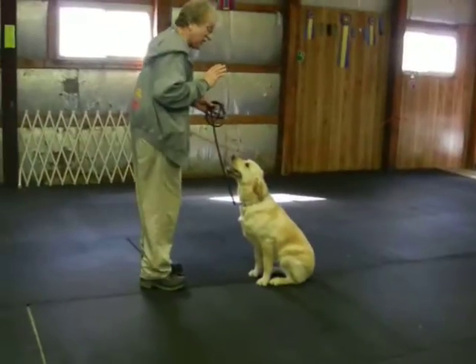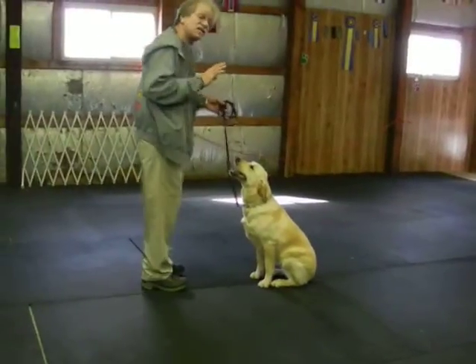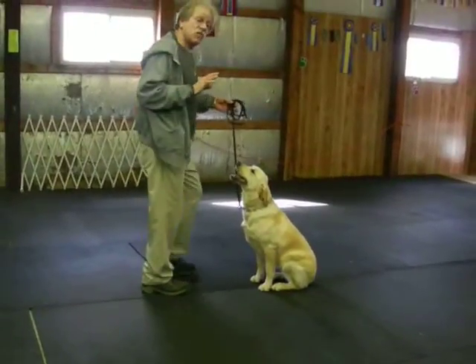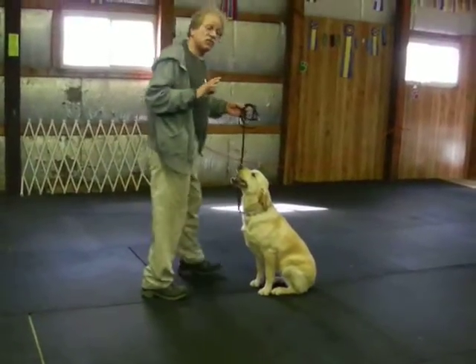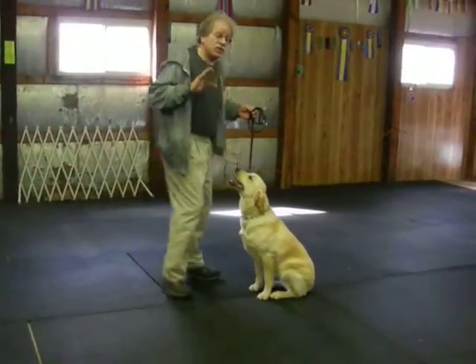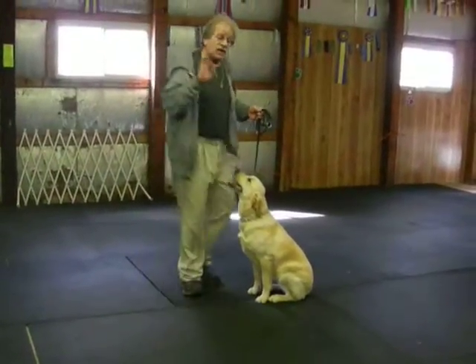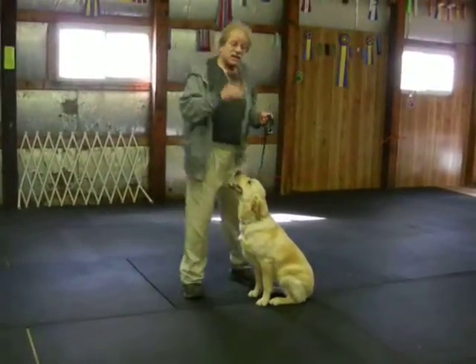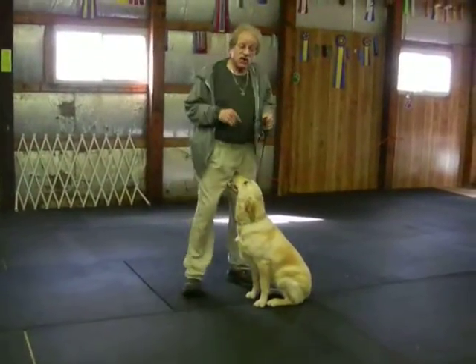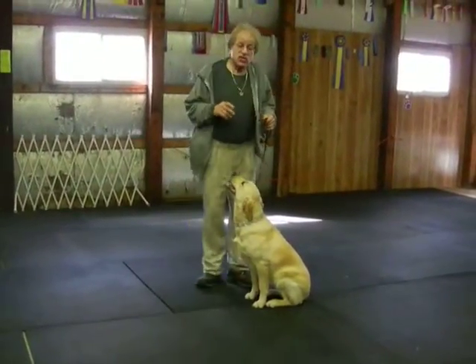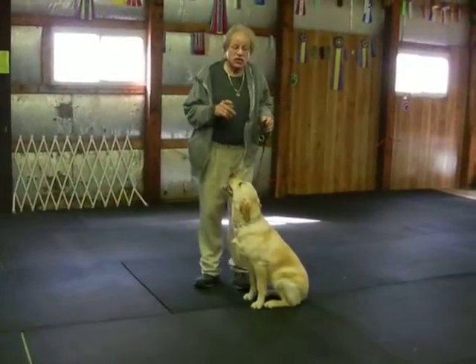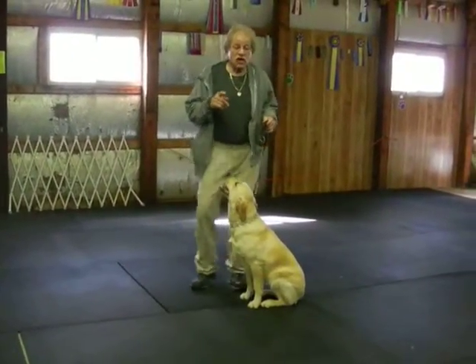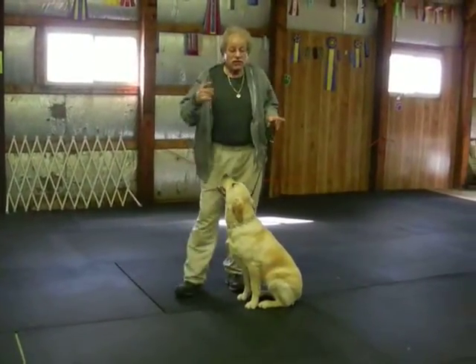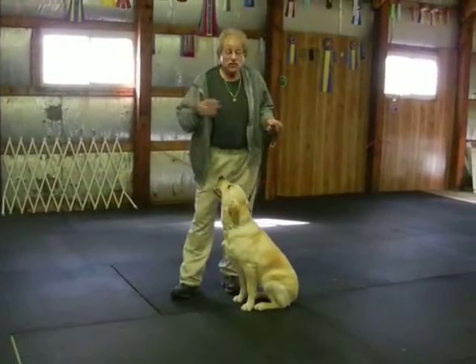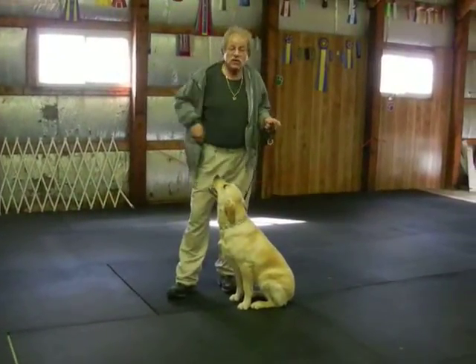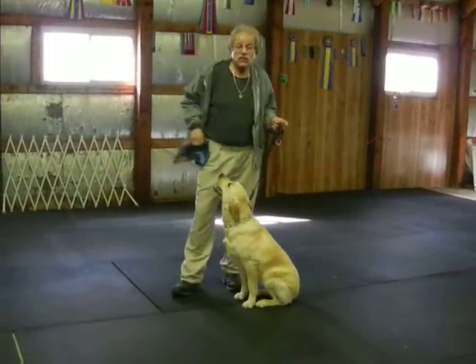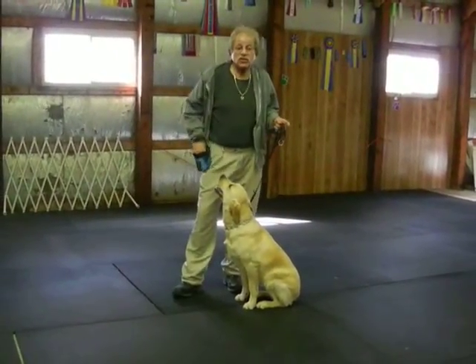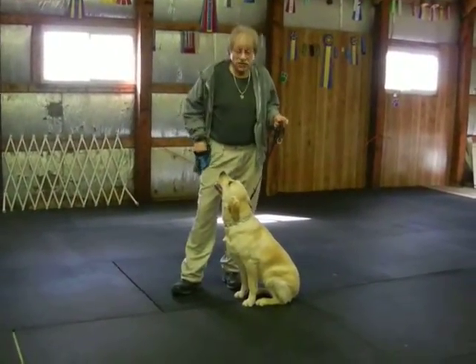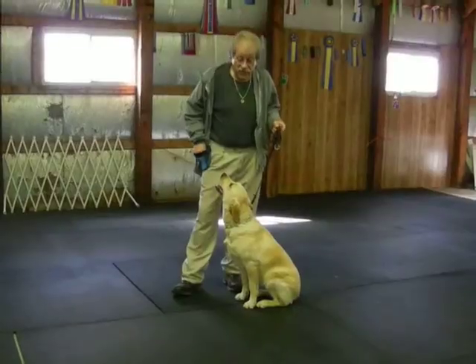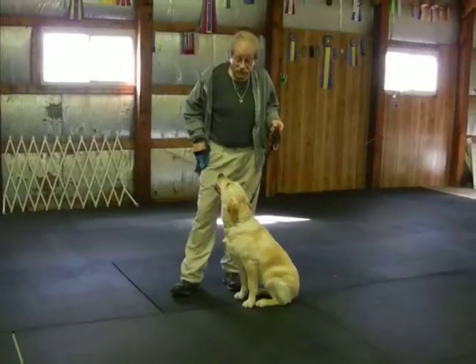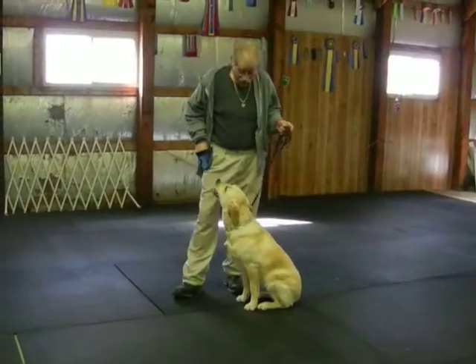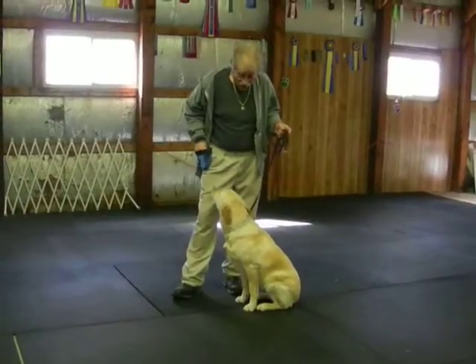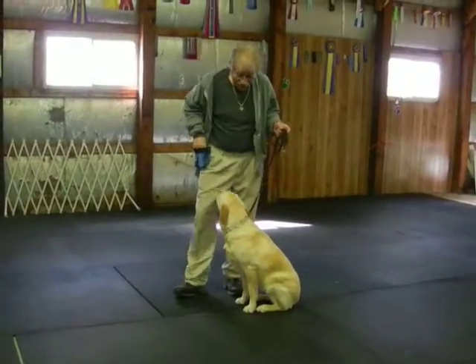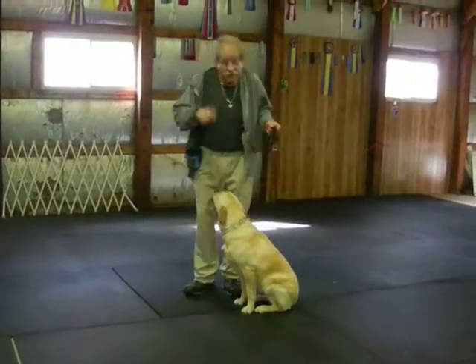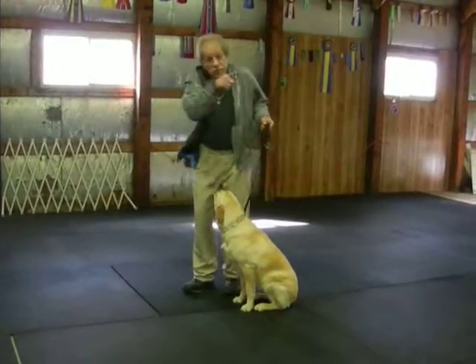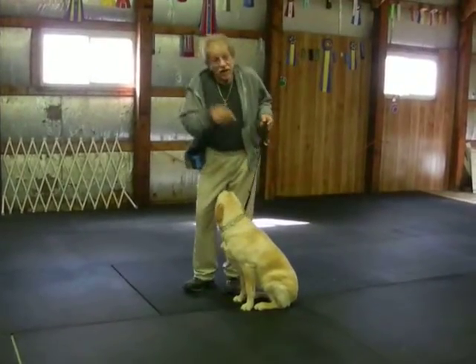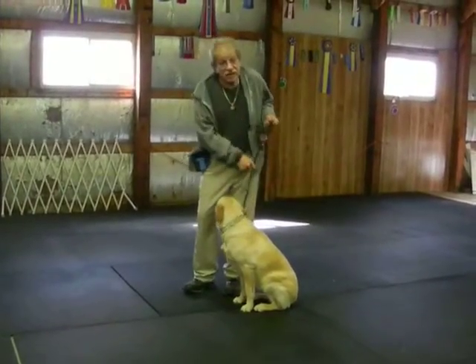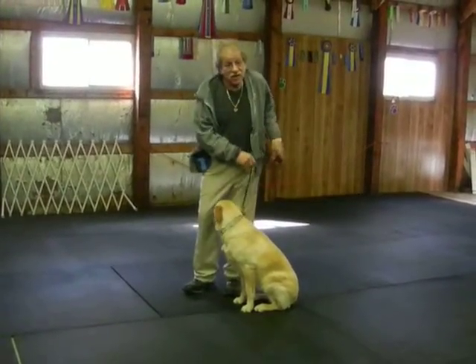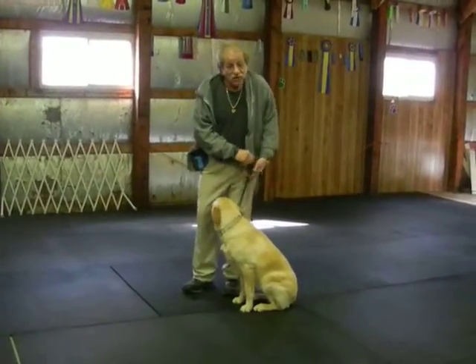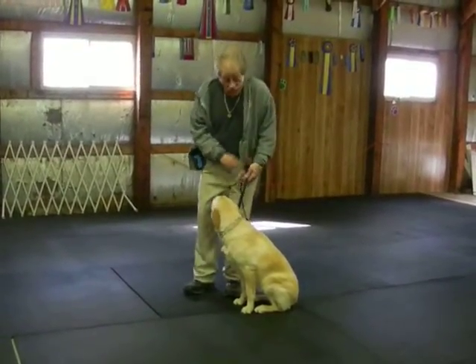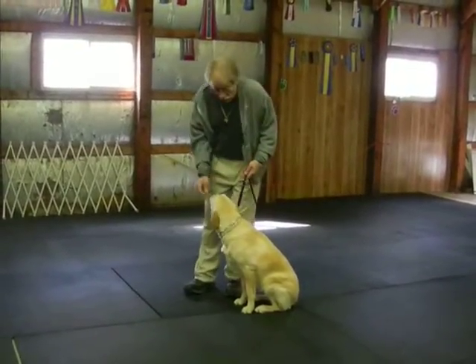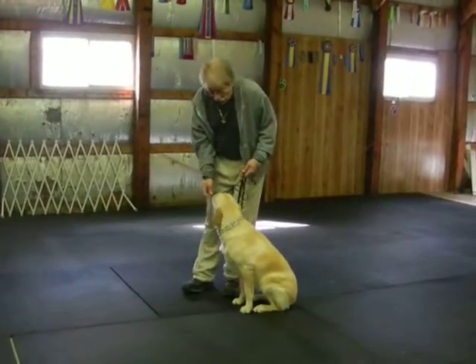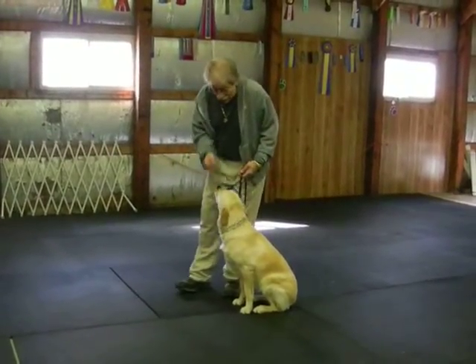That's a sit in motion. A lot of times dogs don't come when they're called. If you leave a one to four foot shoelace or handle attached to the collar, practice that enough — you tell them to sit and walk over and get them.